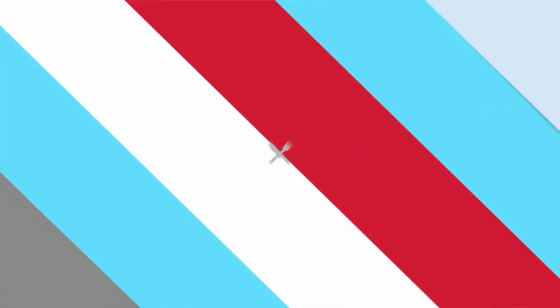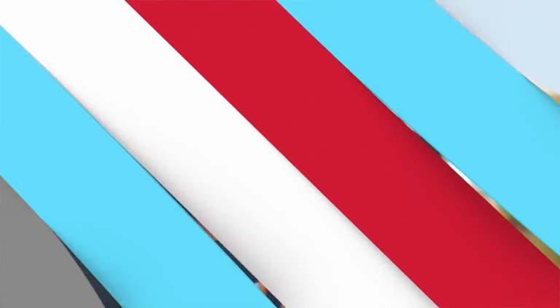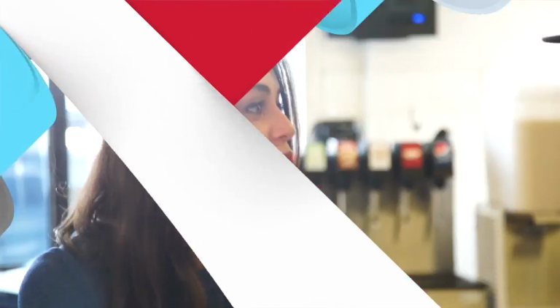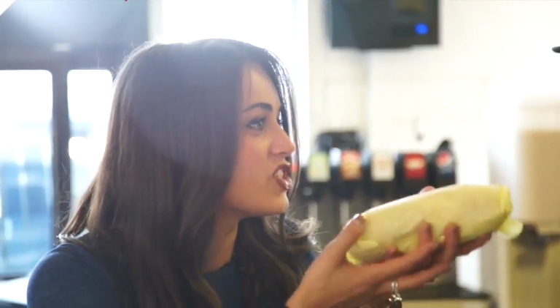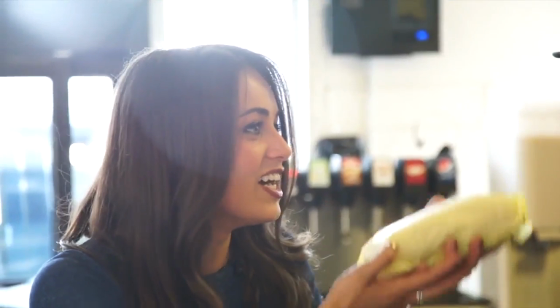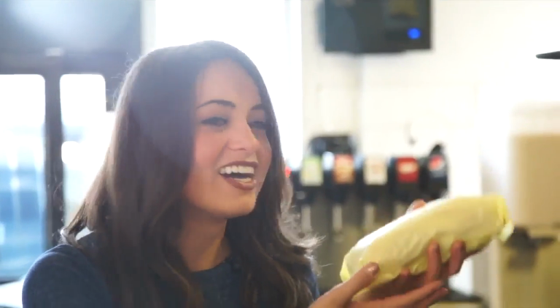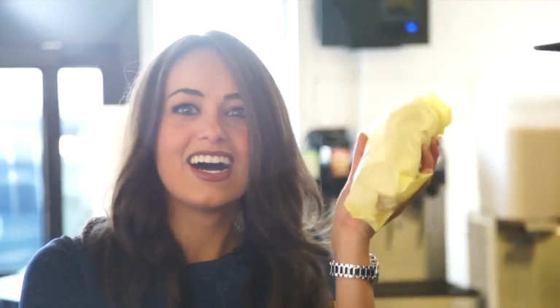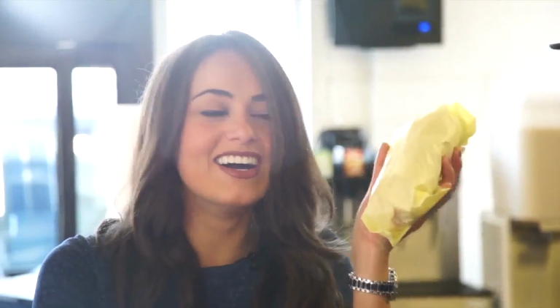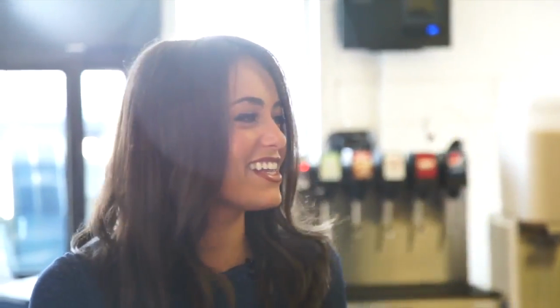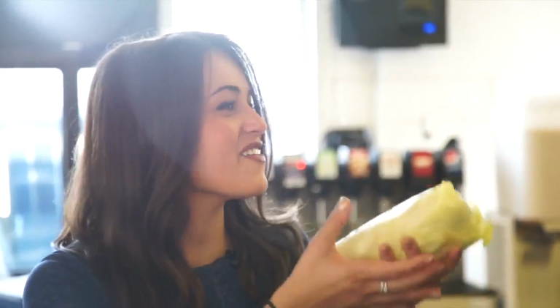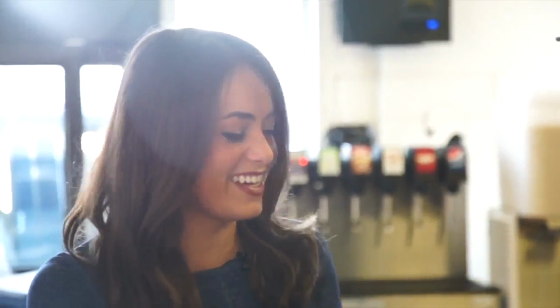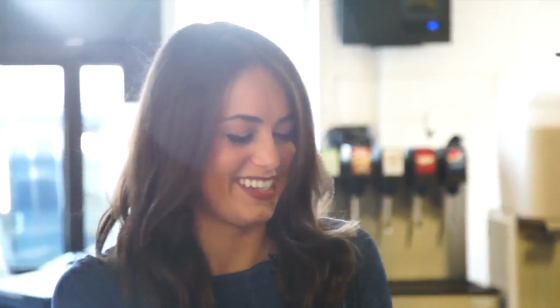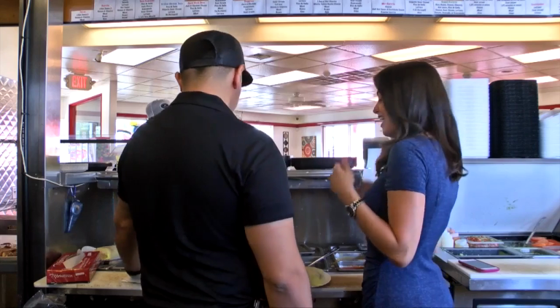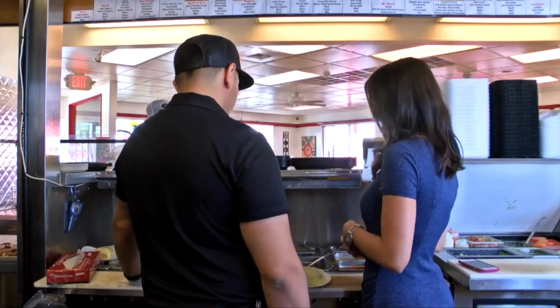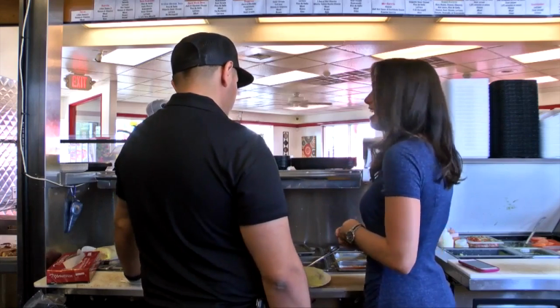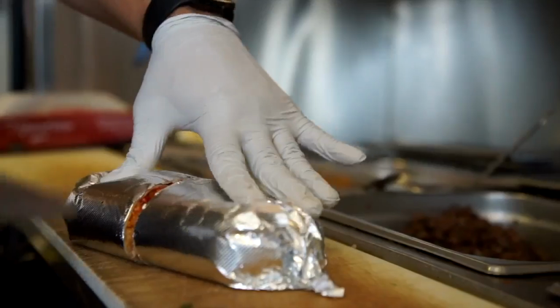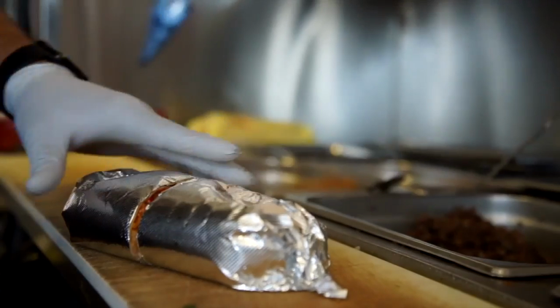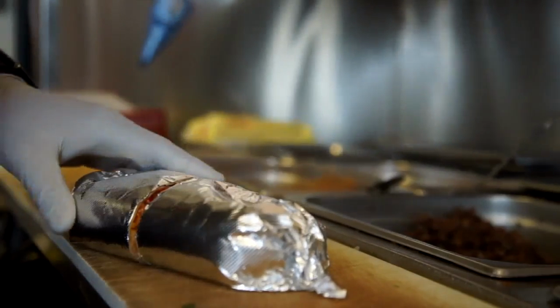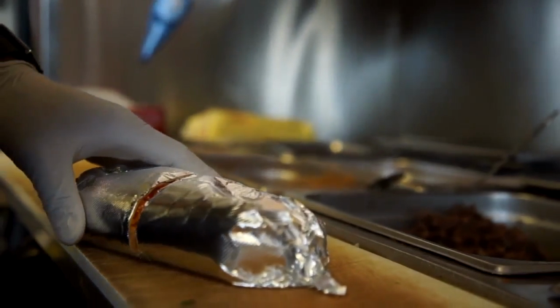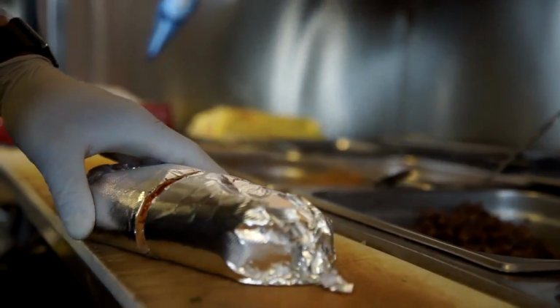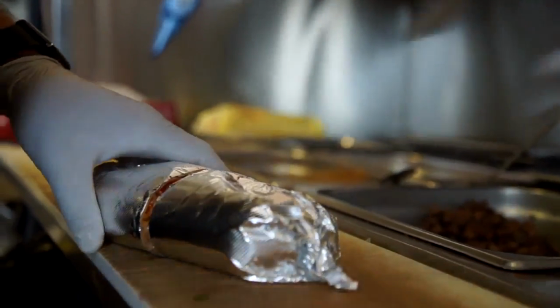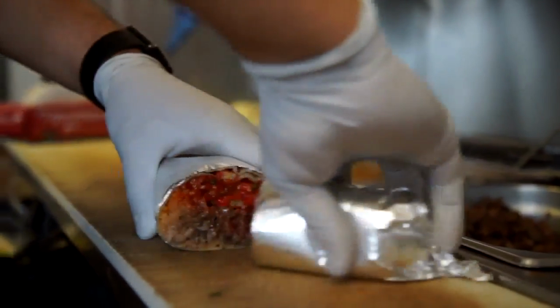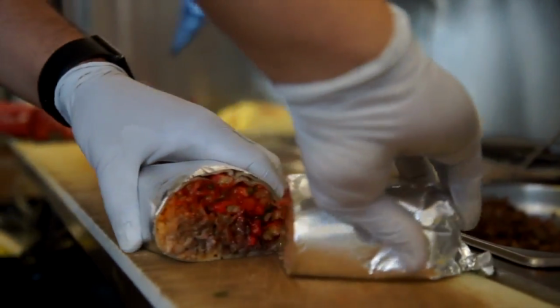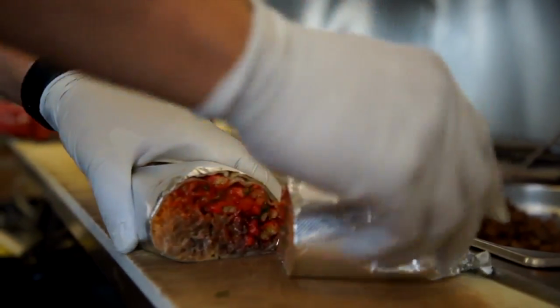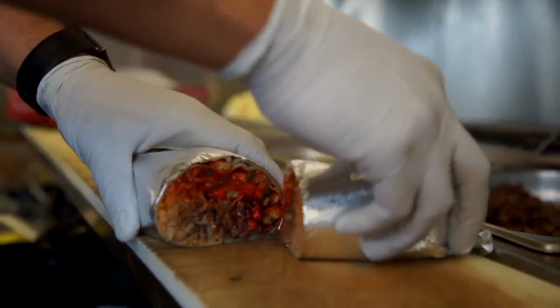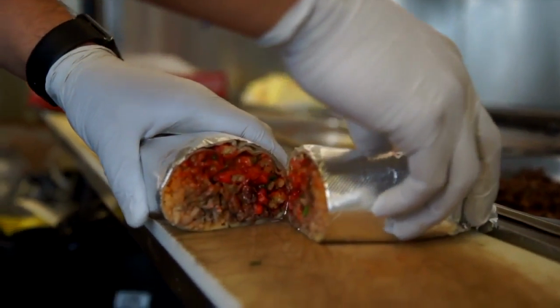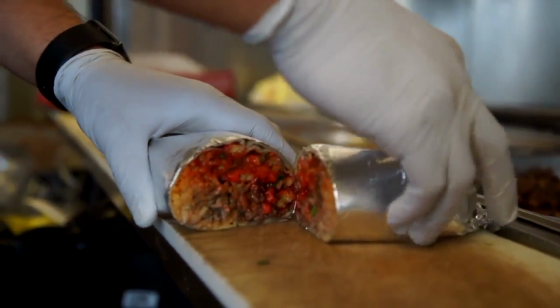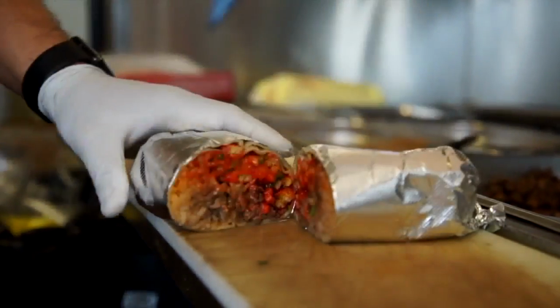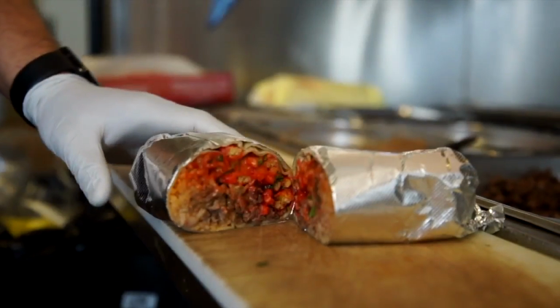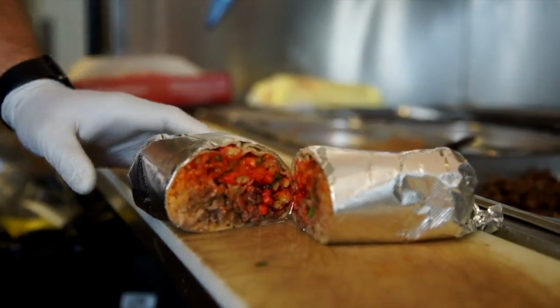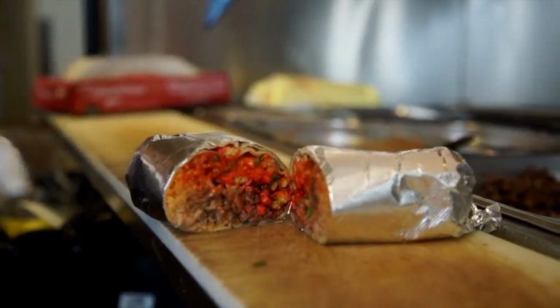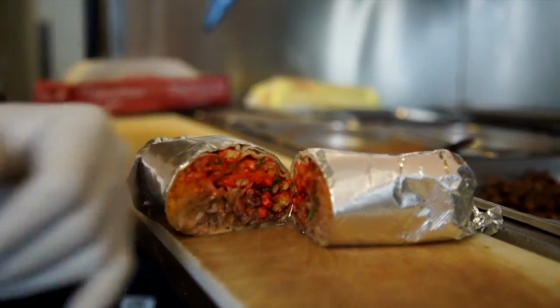I mean, this is huge — and it's heavy. You gotta have some hunger. Bring a friend. We'll split it in half and go ahead and try the hot Cheeto burrito.